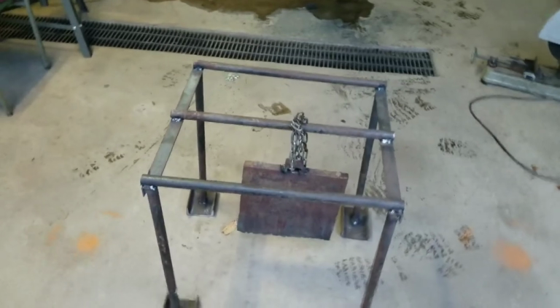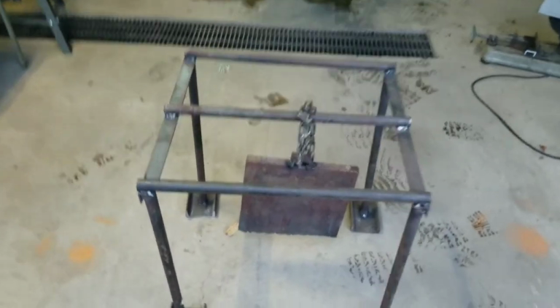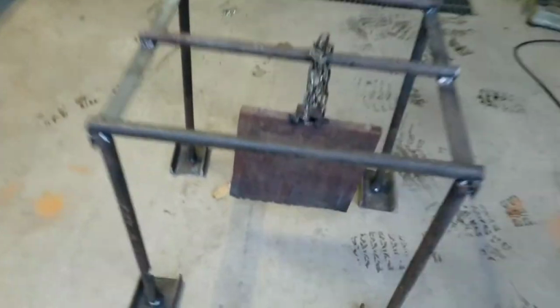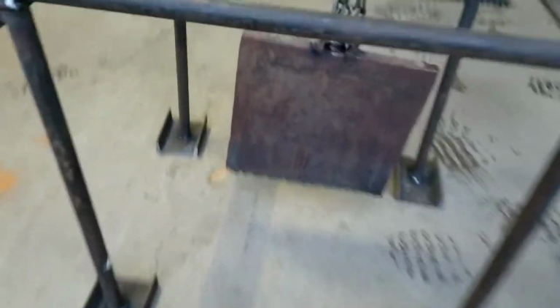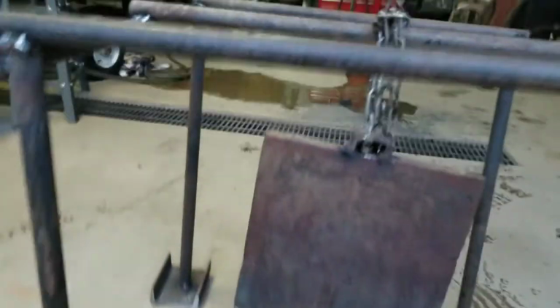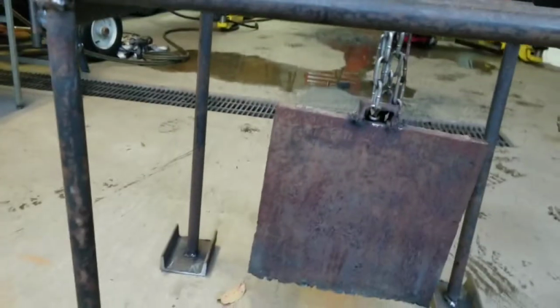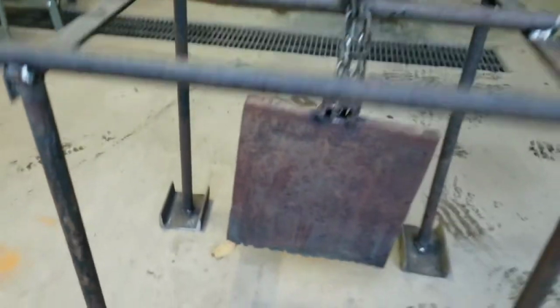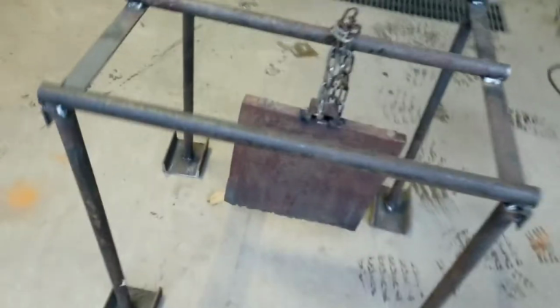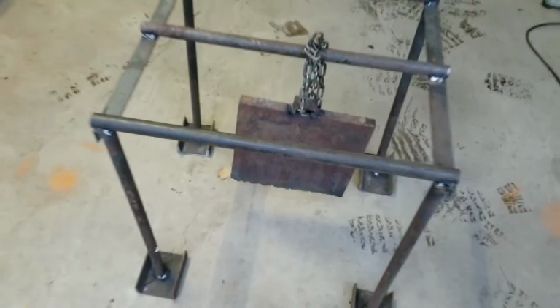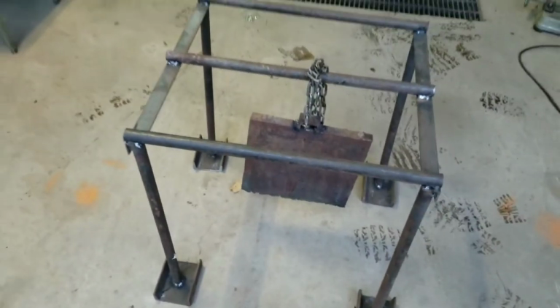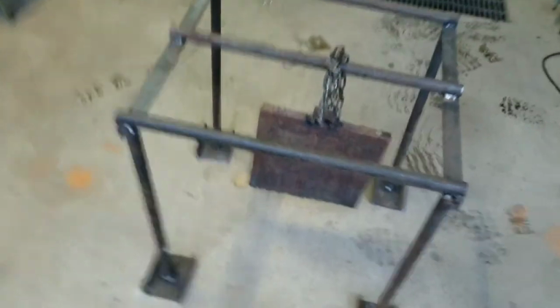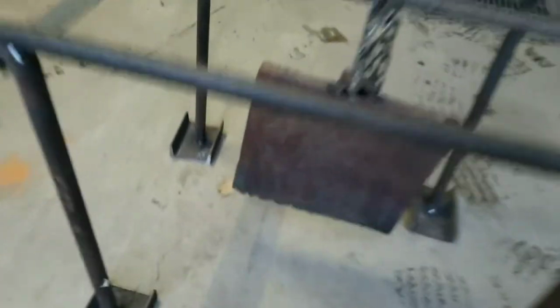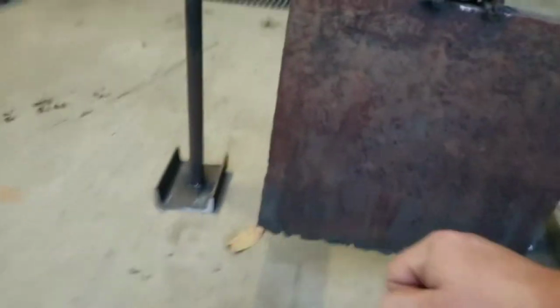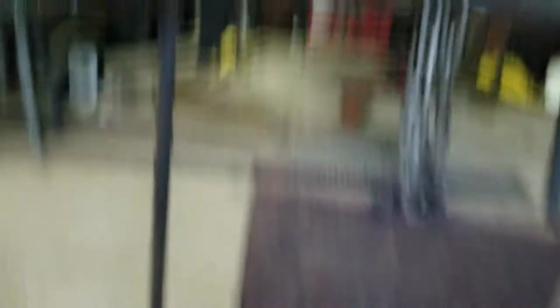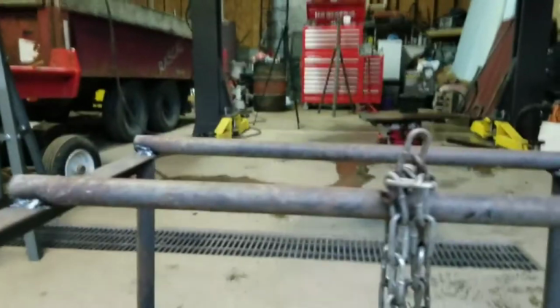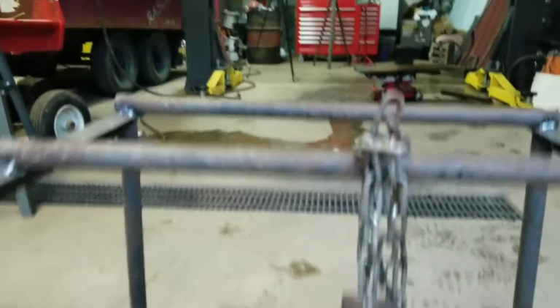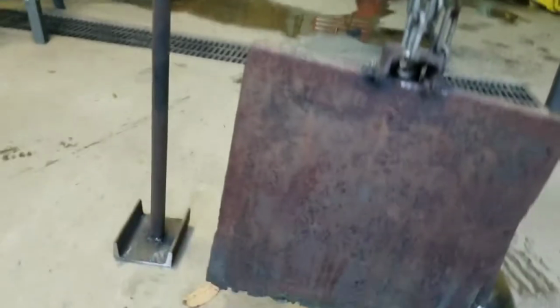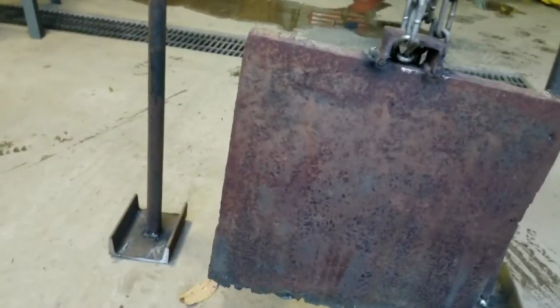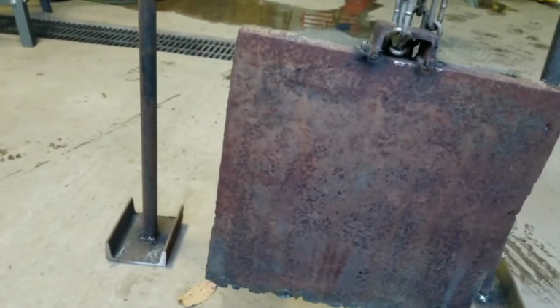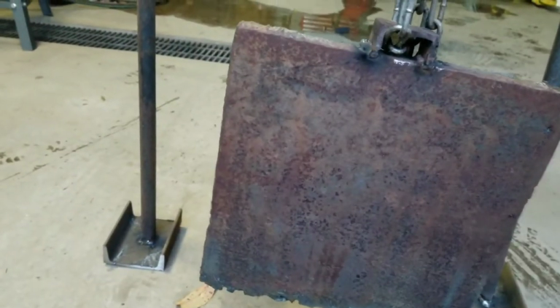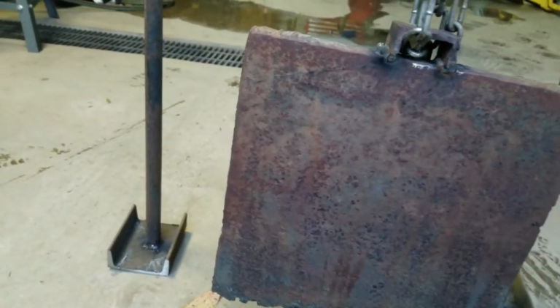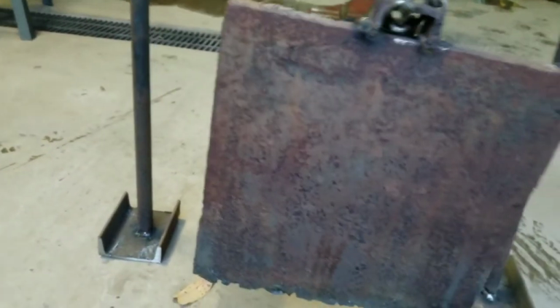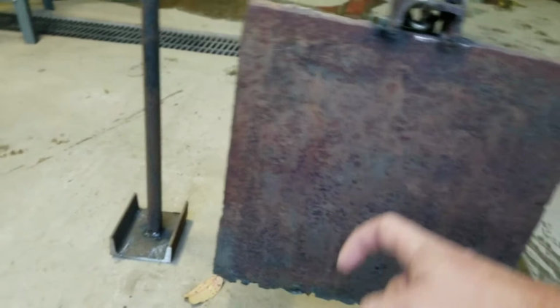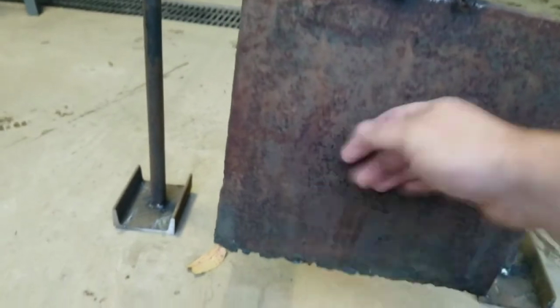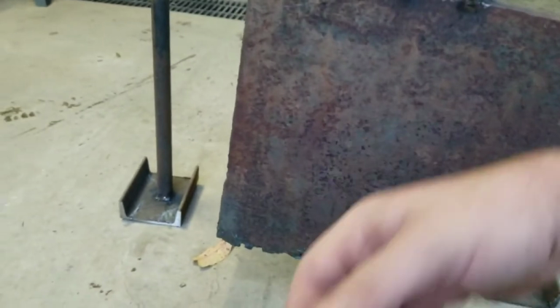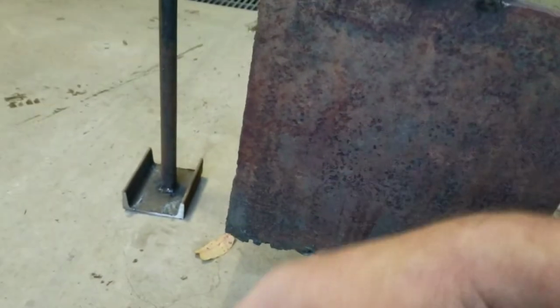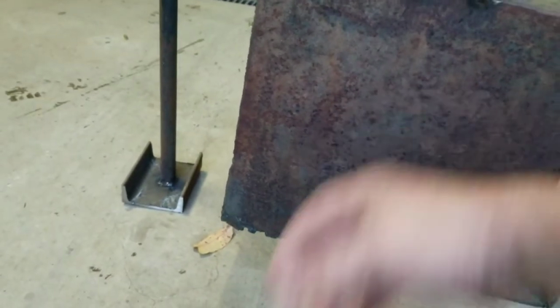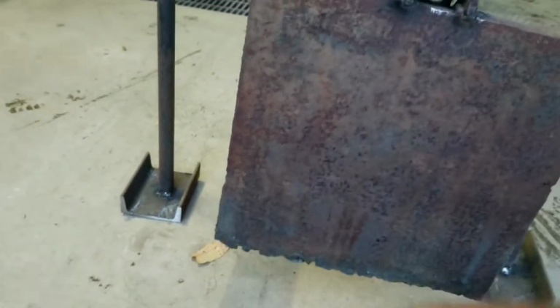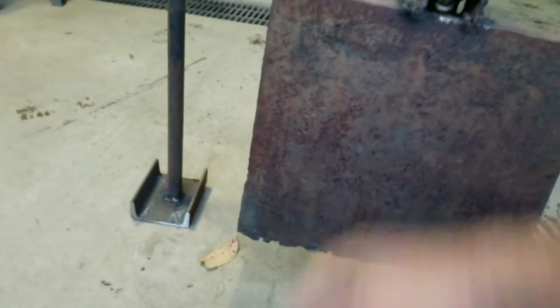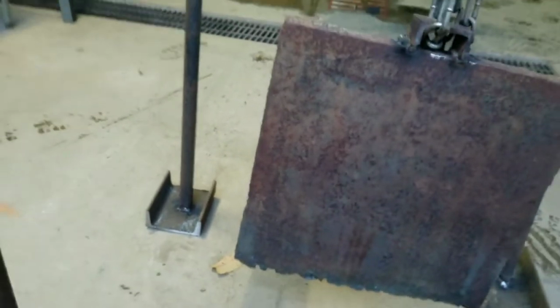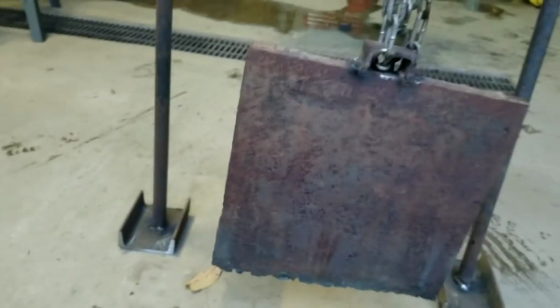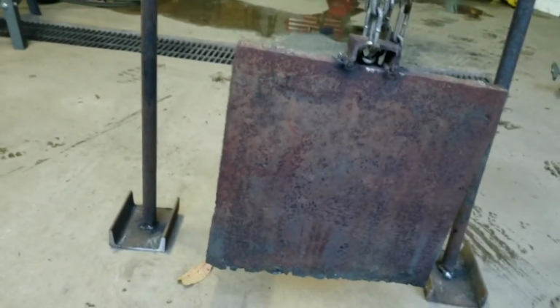Finally, here it is — here's my 50 BMG gong. I might do something a little different with the chain to tighten it up, but just roughly on it for now. Should work pretty good.